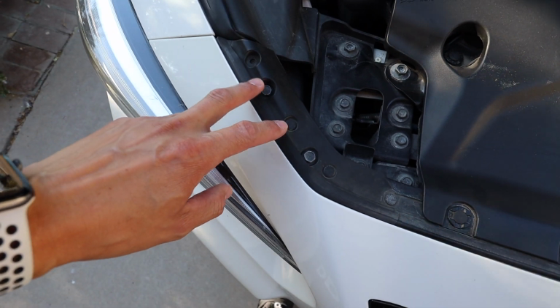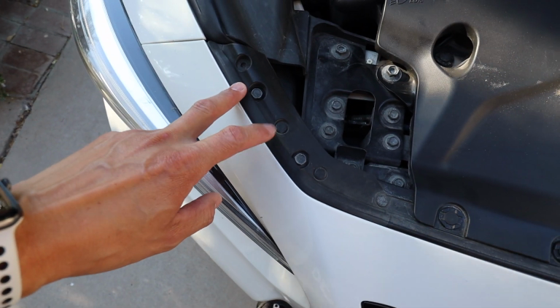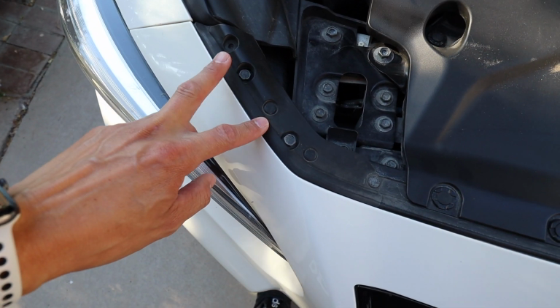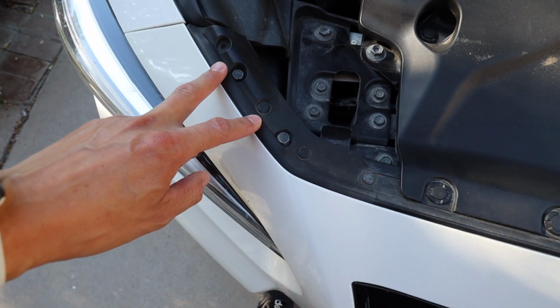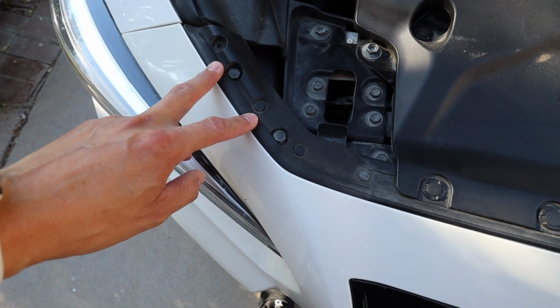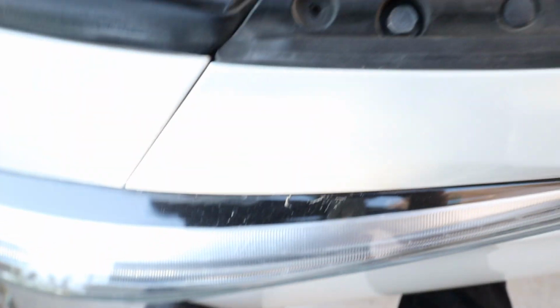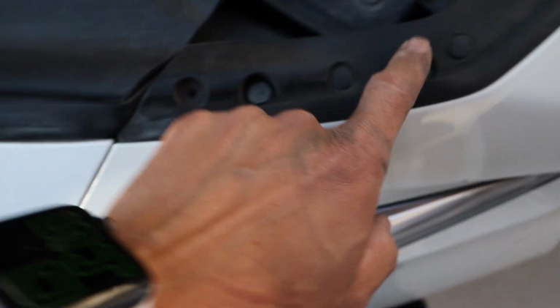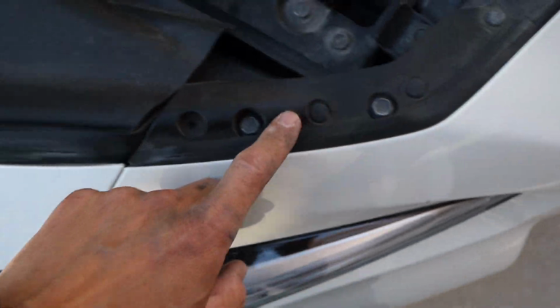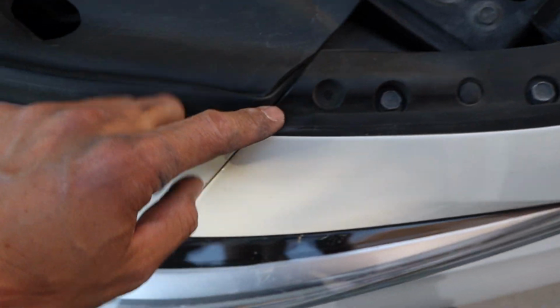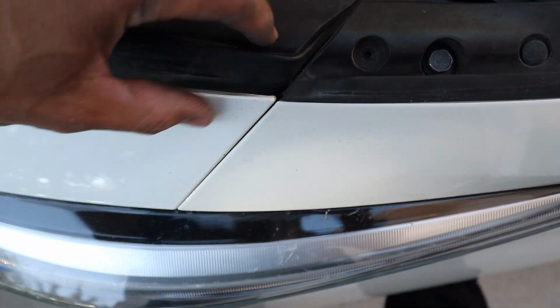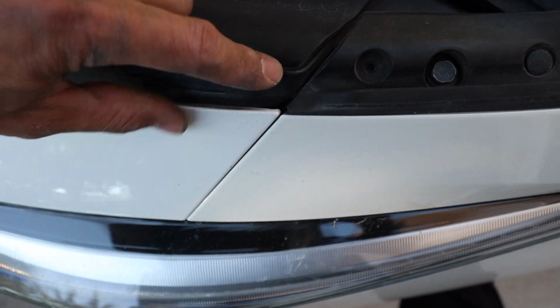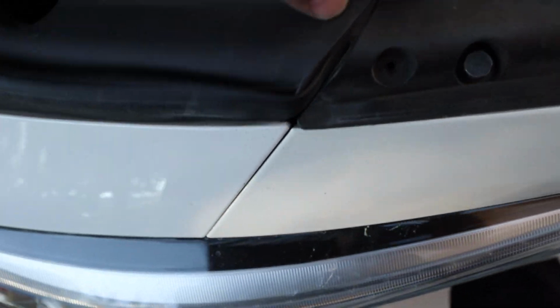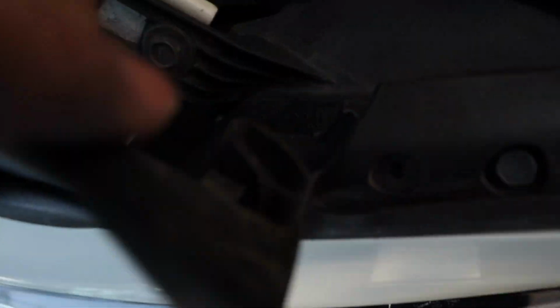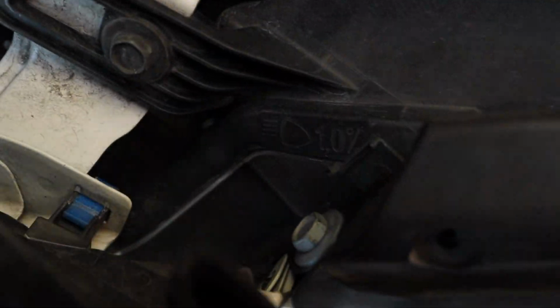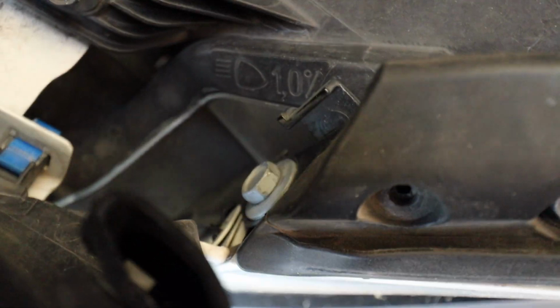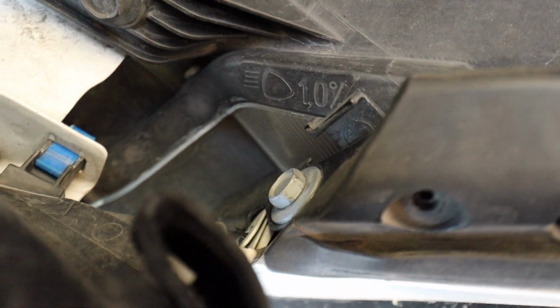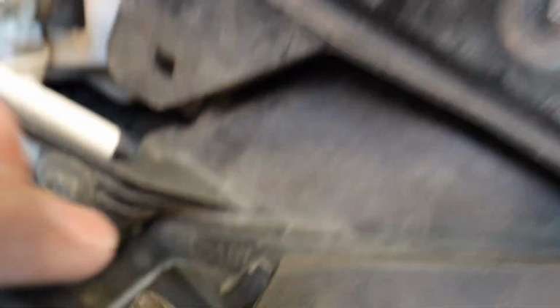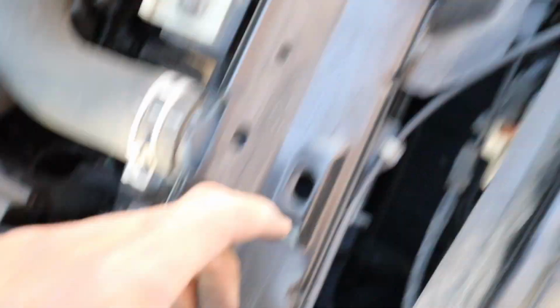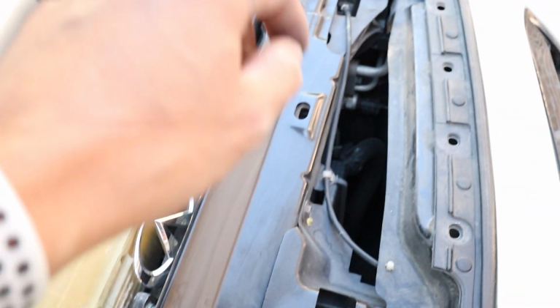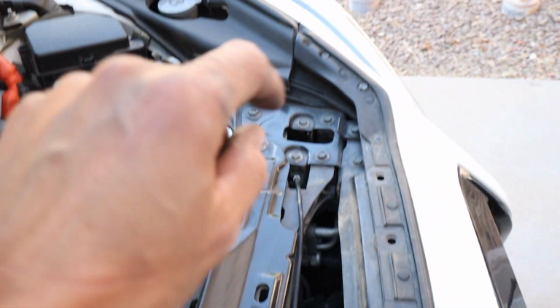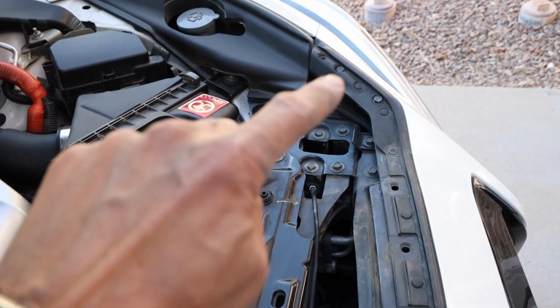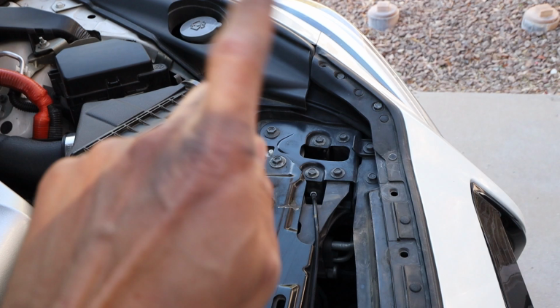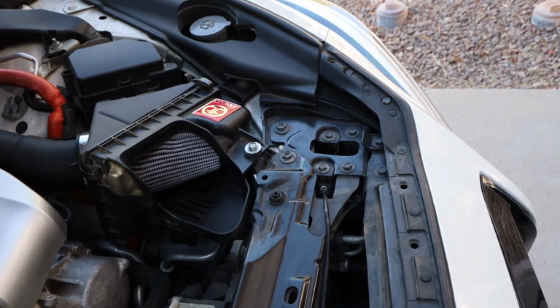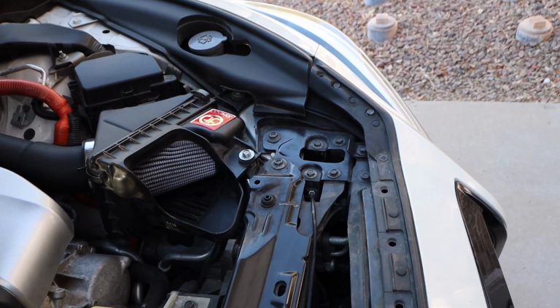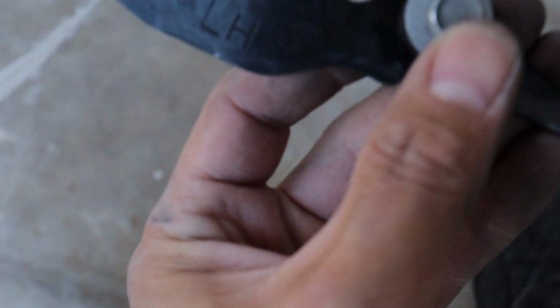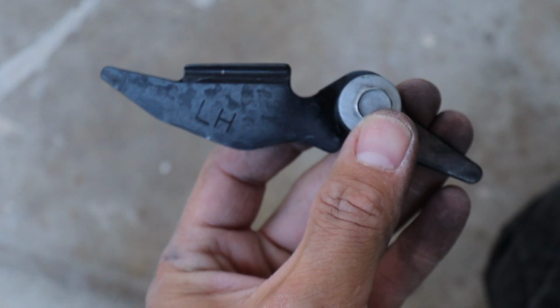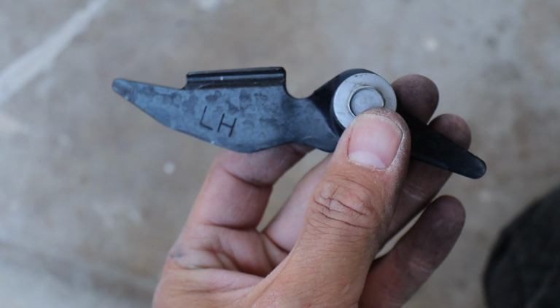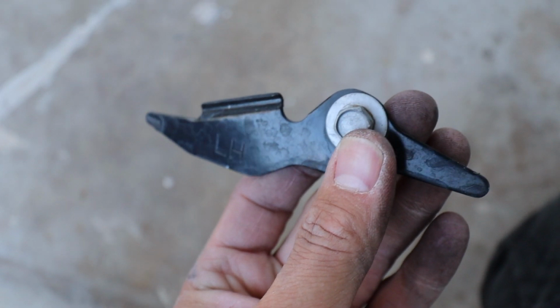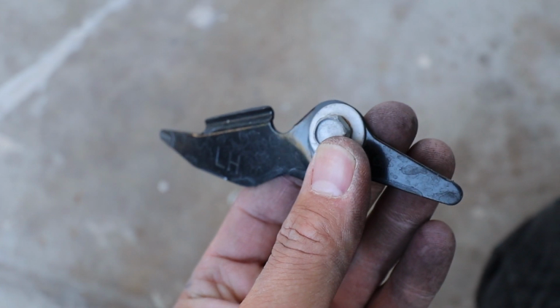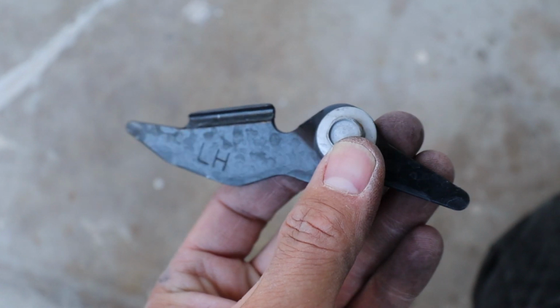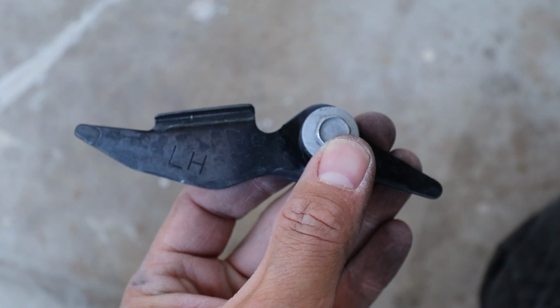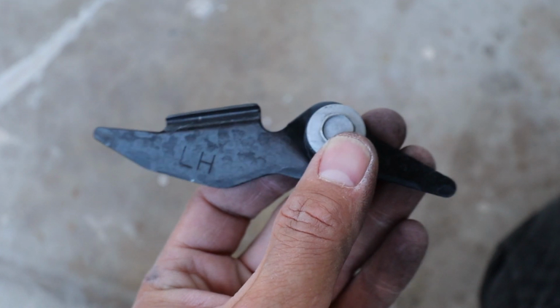Next, you'll see these other 10mm bolts here. And in the corner behind the rubber flap is the main 10mm bolt that we need to get to. There's one on each side. When you pull those out, you'll see they're labeled.